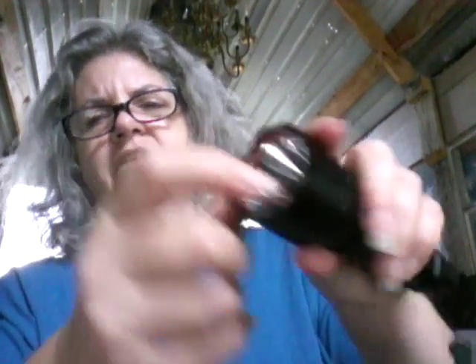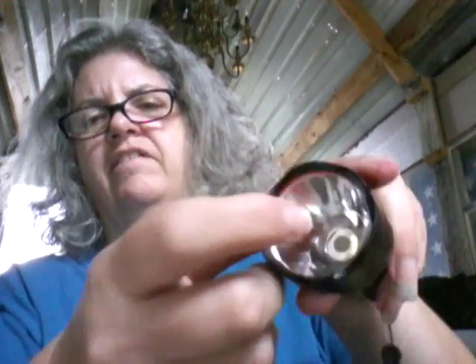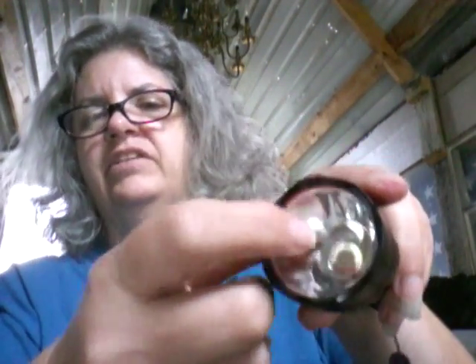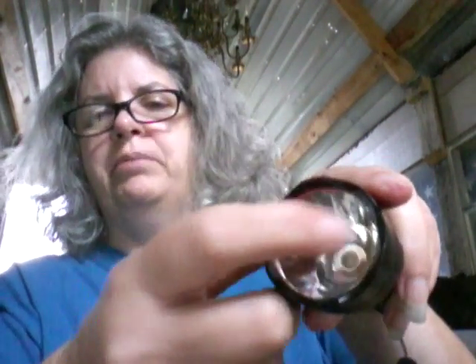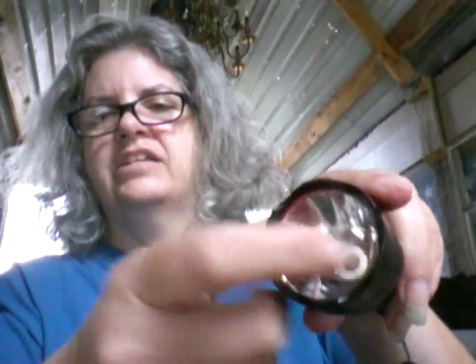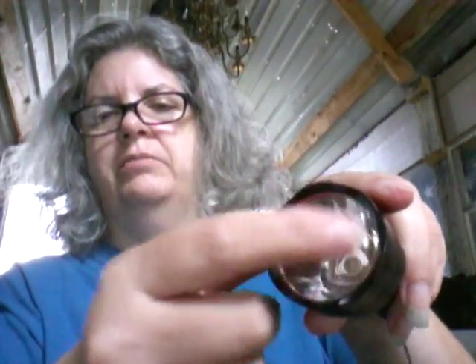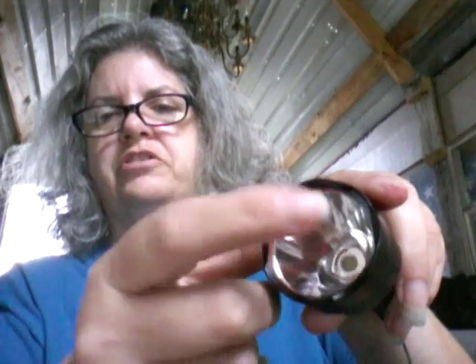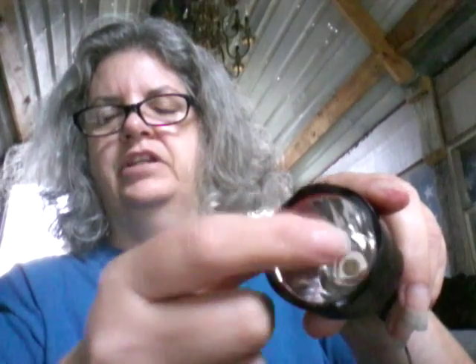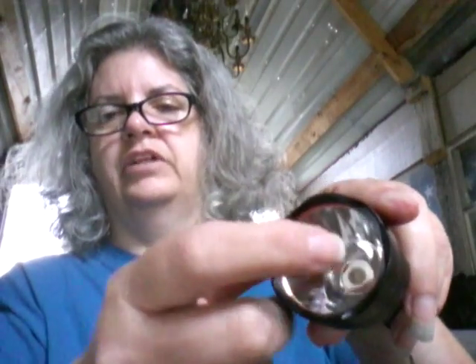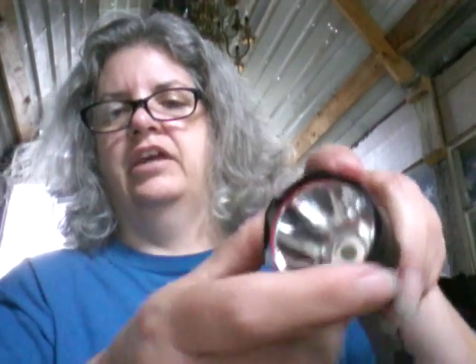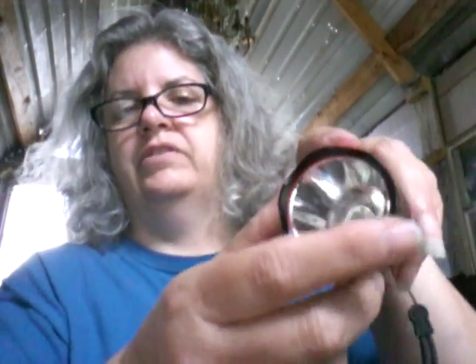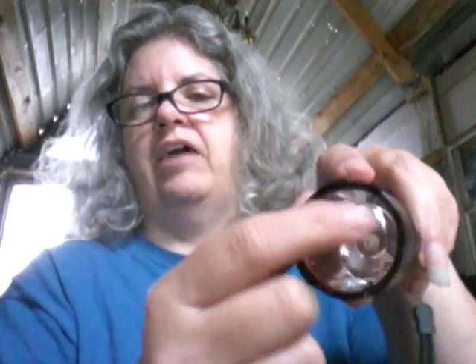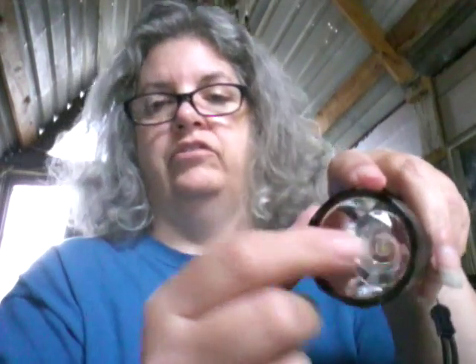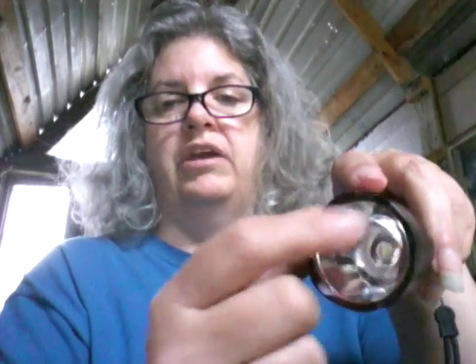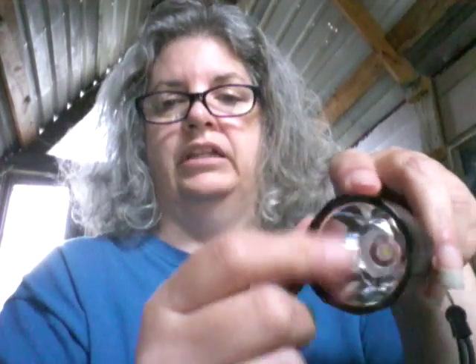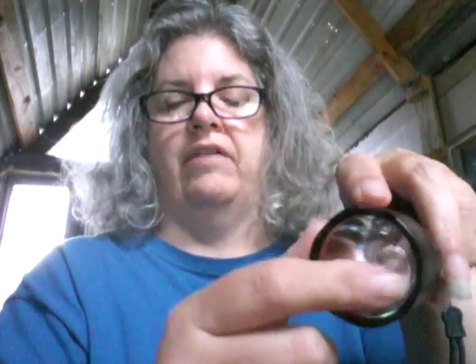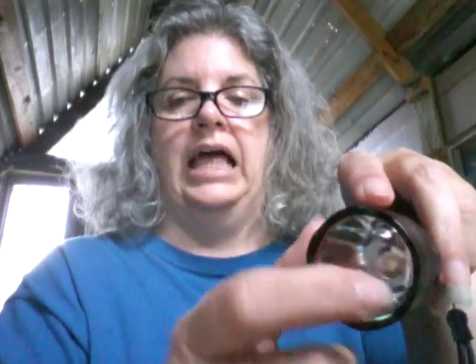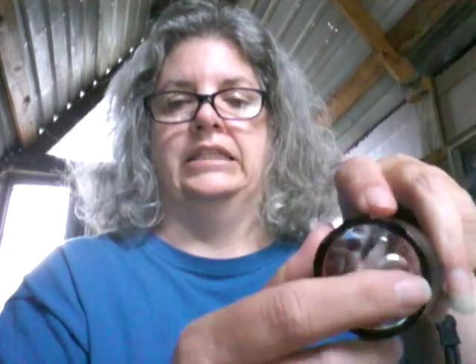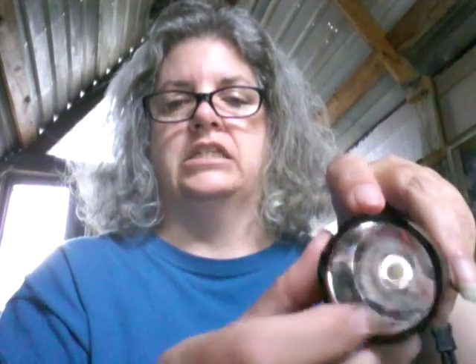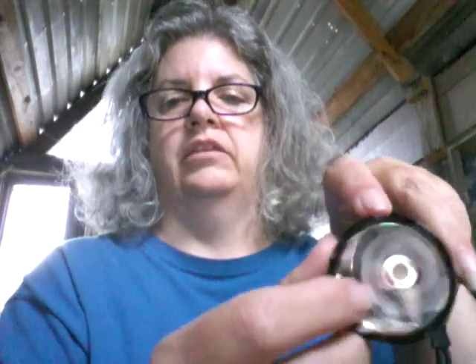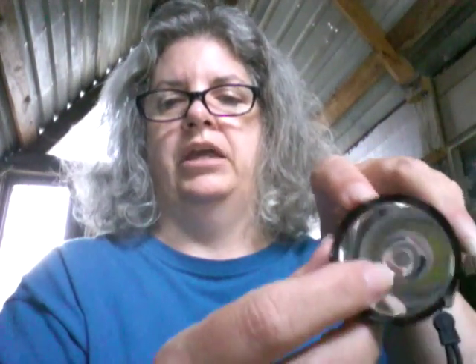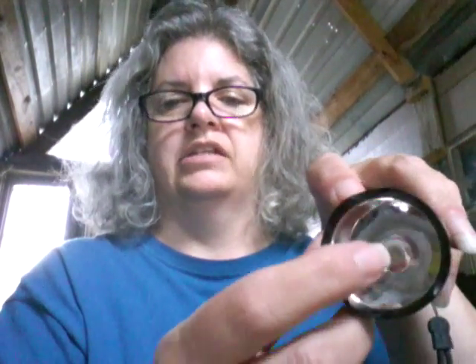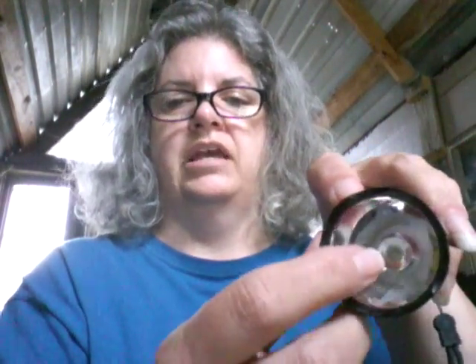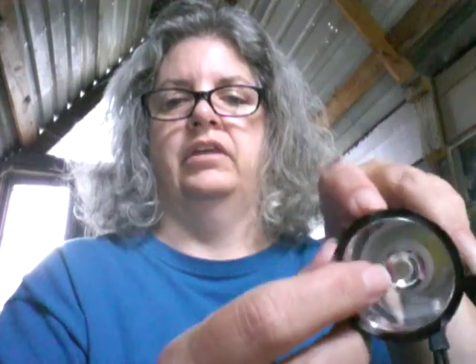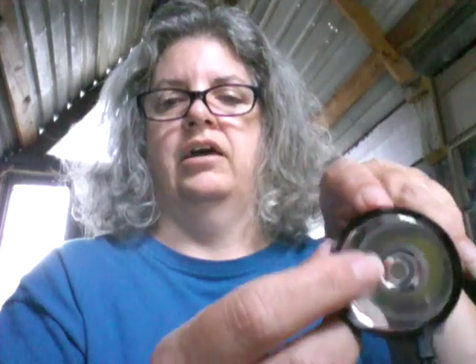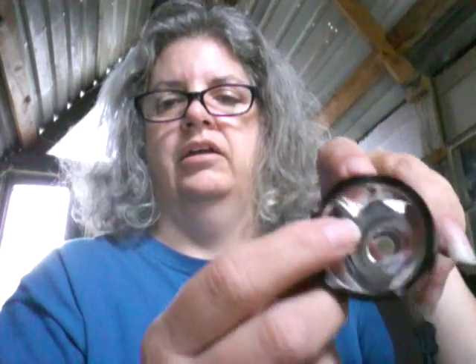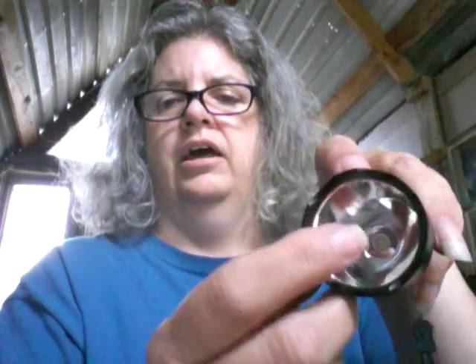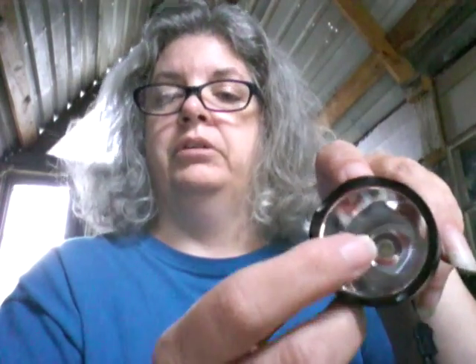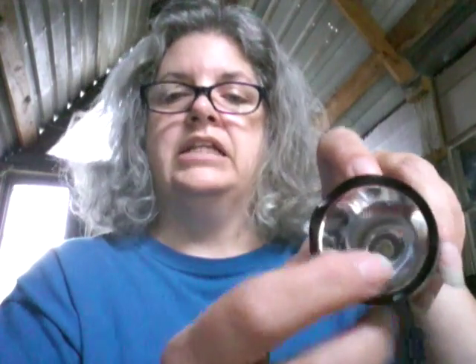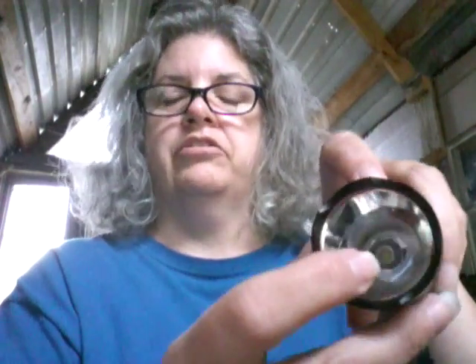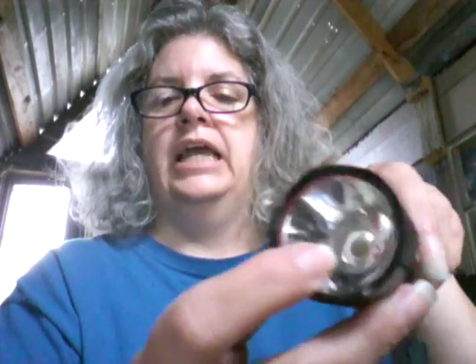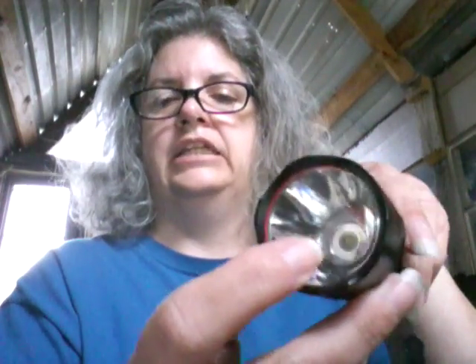This feels like plastic. I'm not sure if it is or not. The other ones I have definitely have a glass lens in them, and it does have what I believe is the Cree LED.